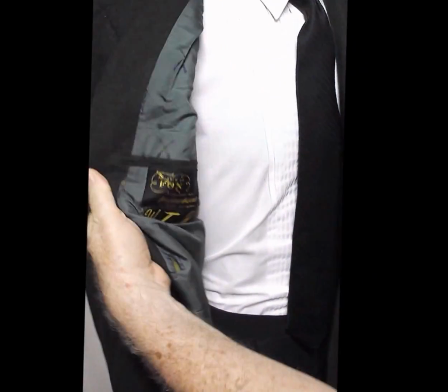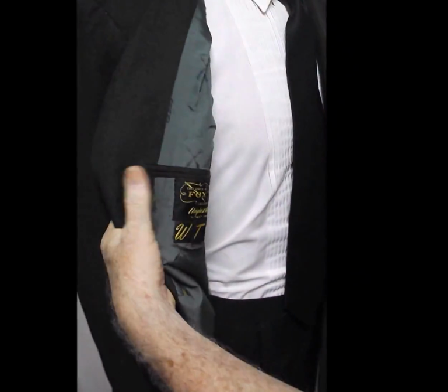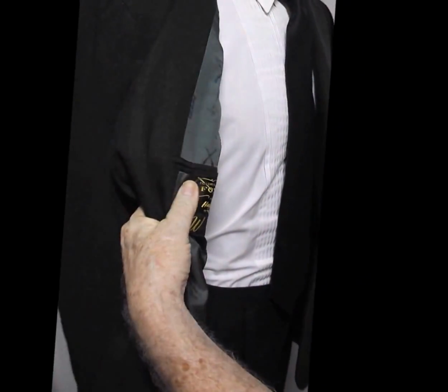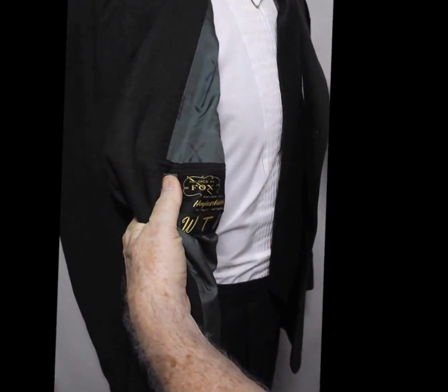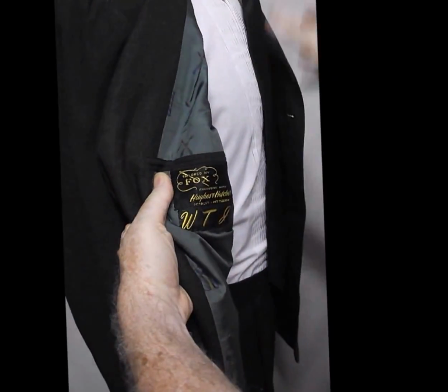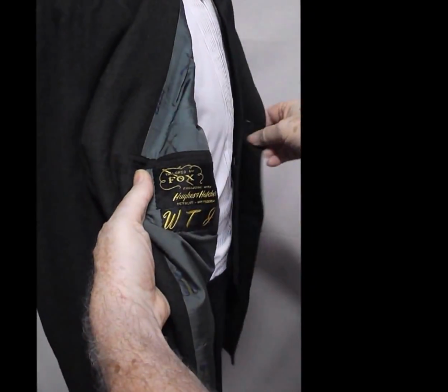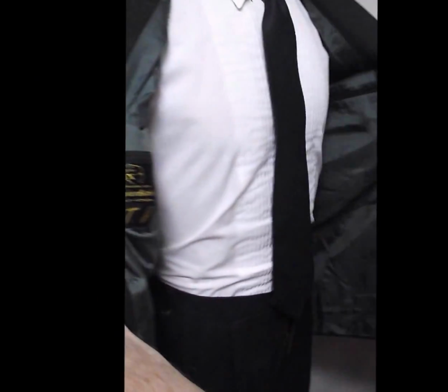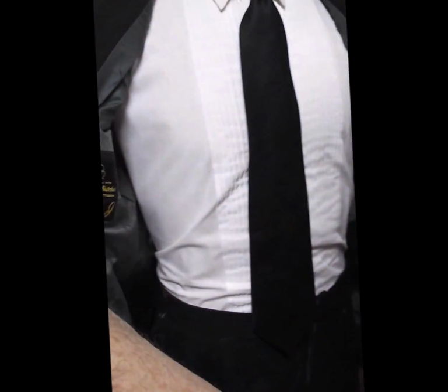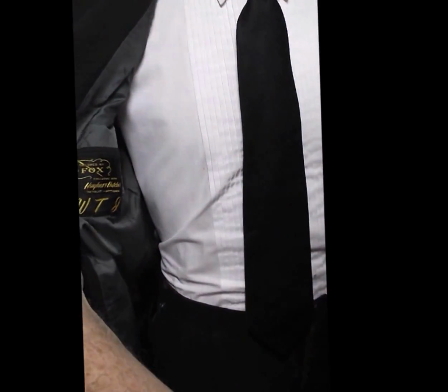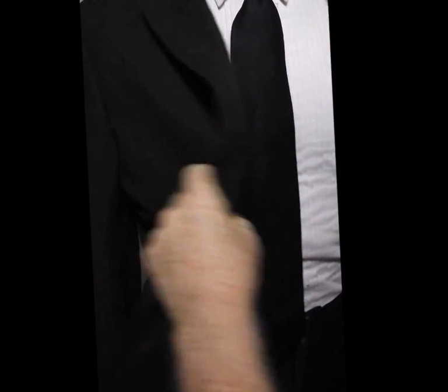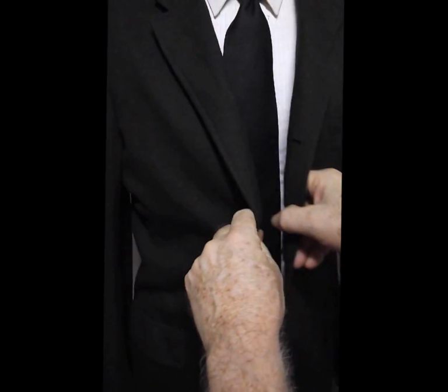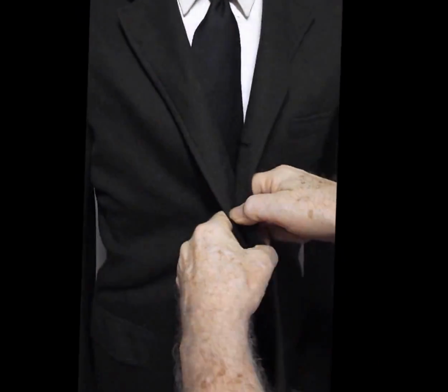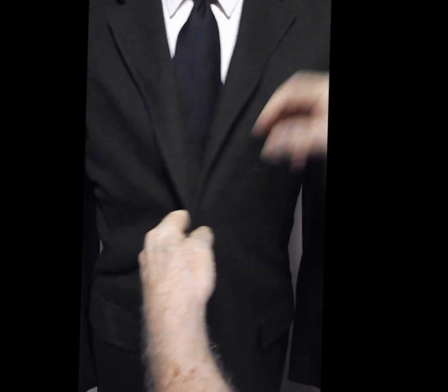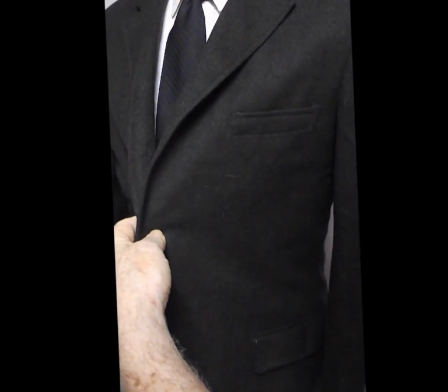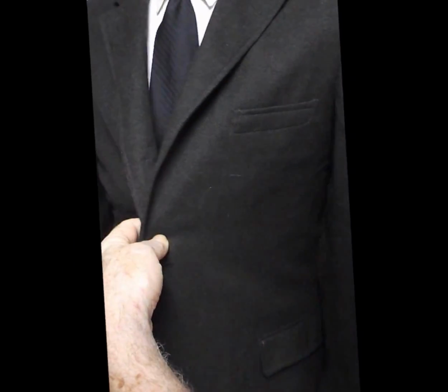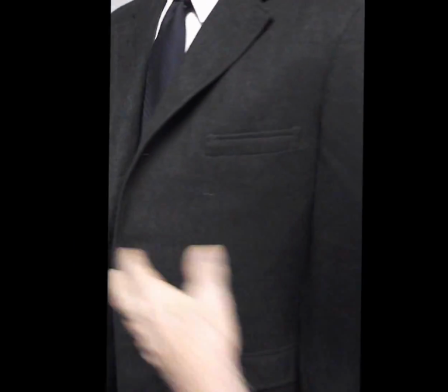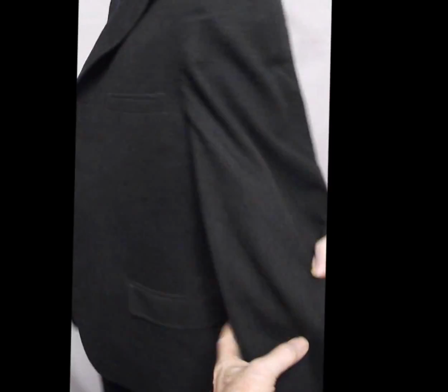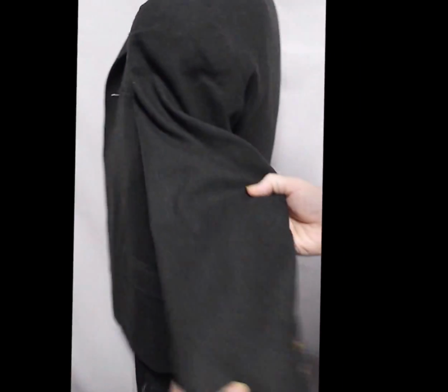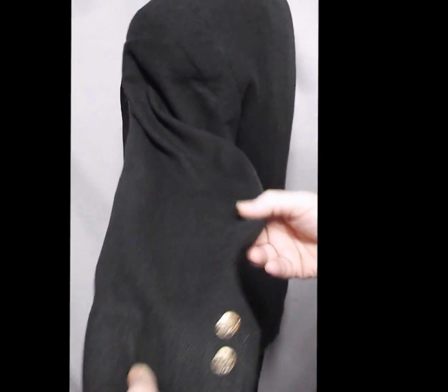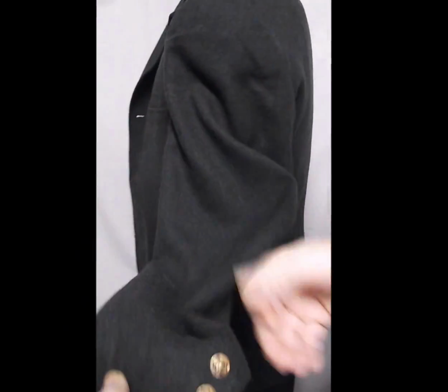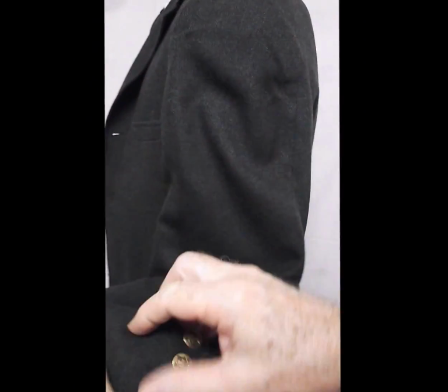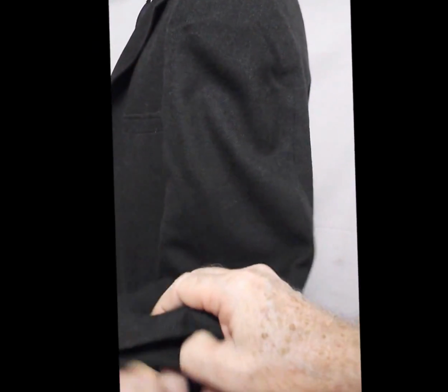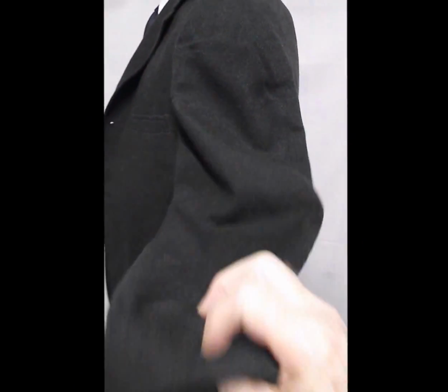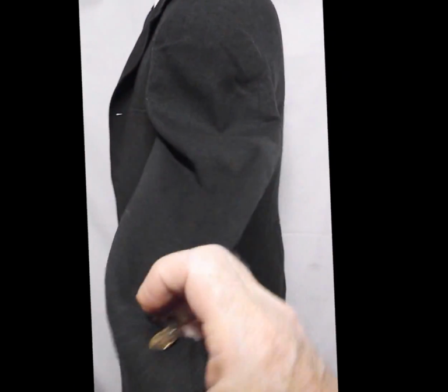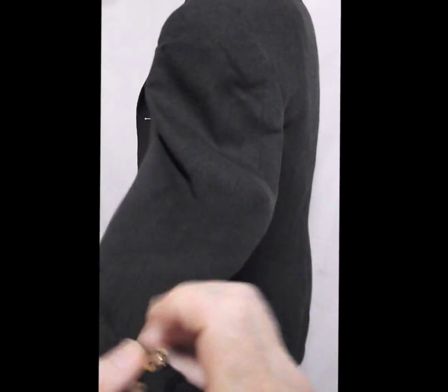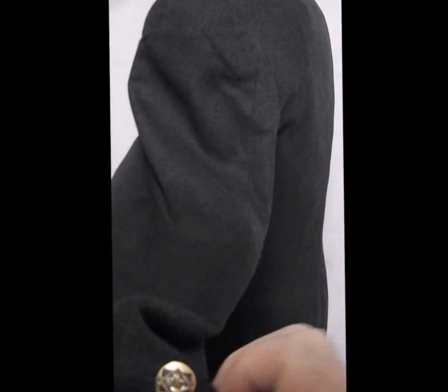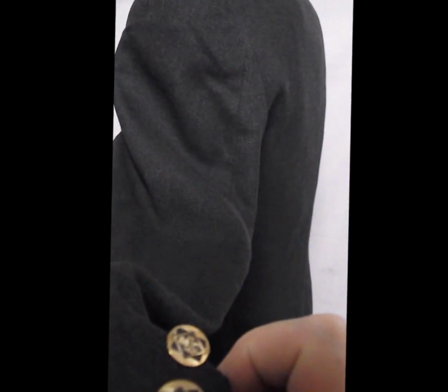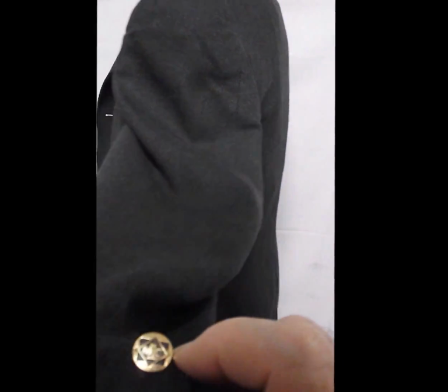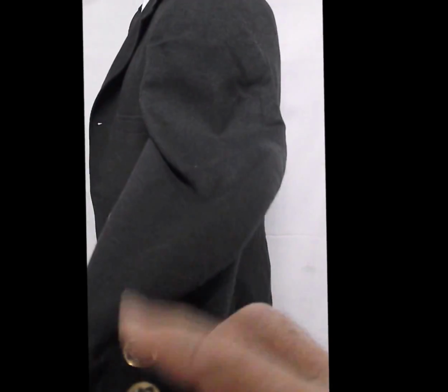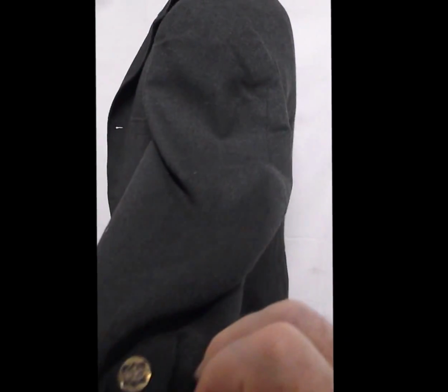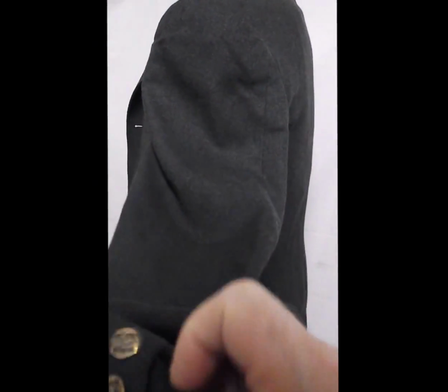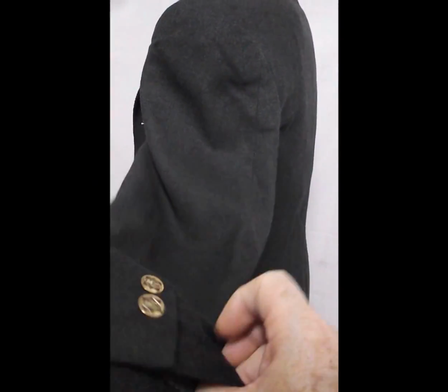The lining's got a couple problems. We can fix that if you want it, but probably not for 30 bucks. Here's the sleeves. It's got nice engraved buttons.